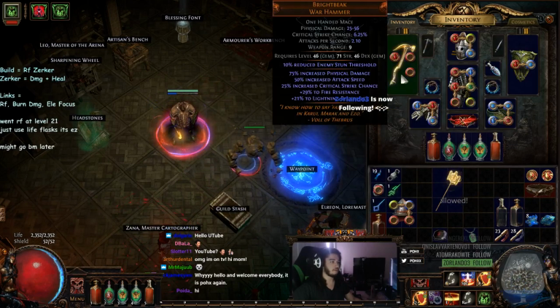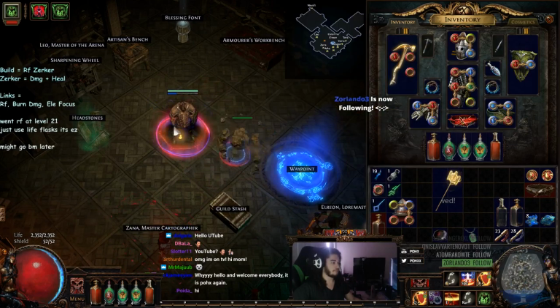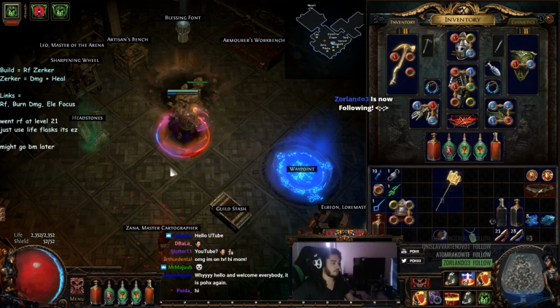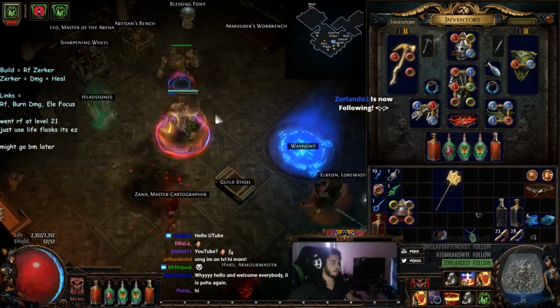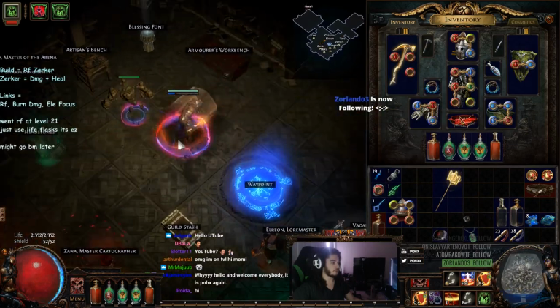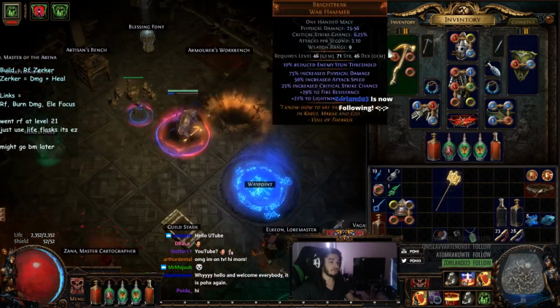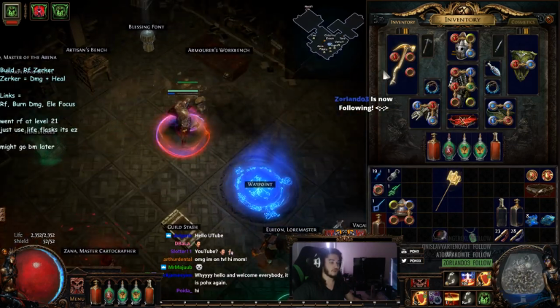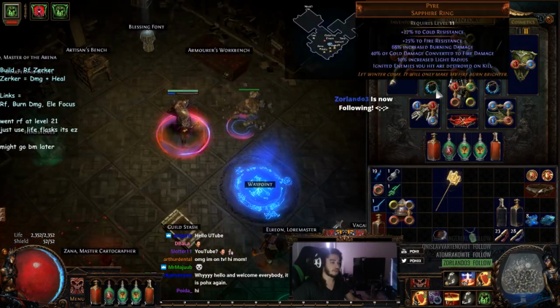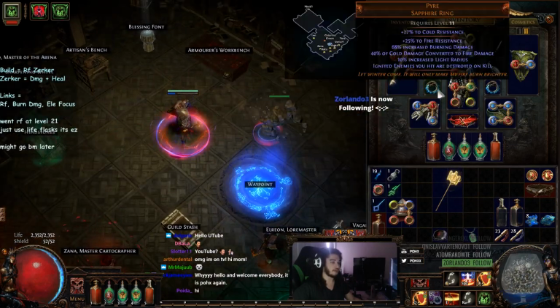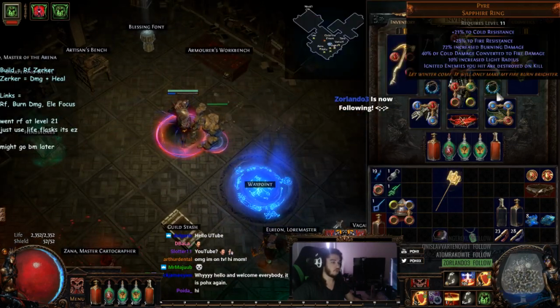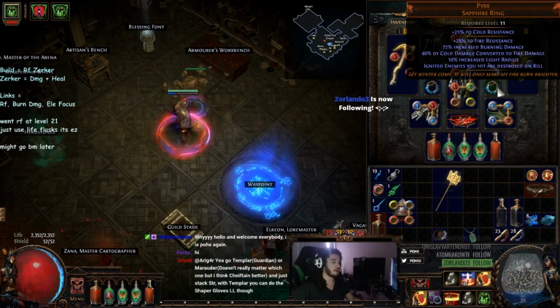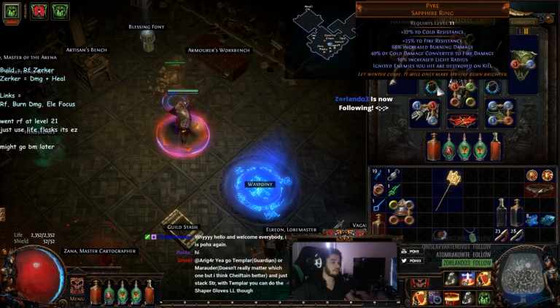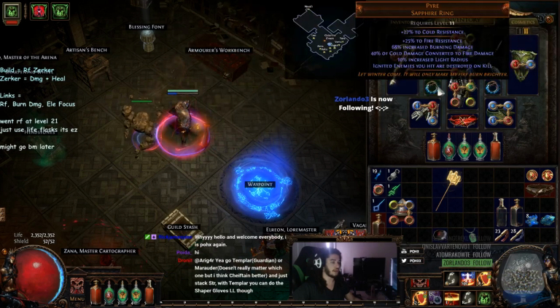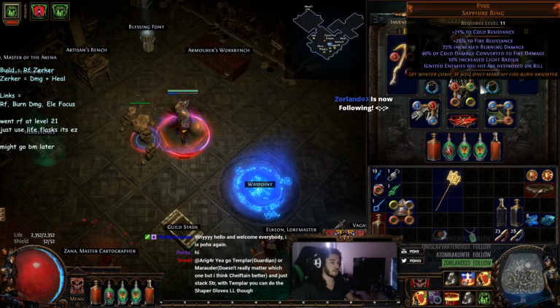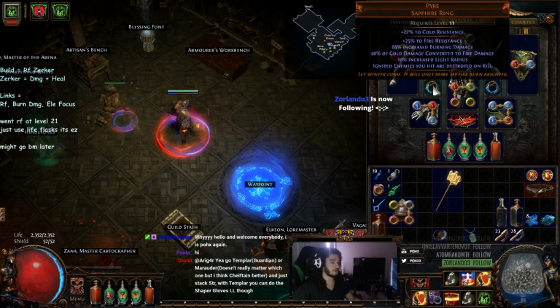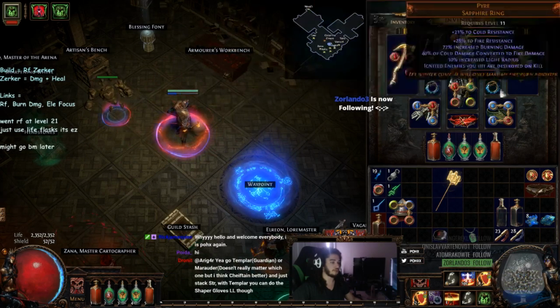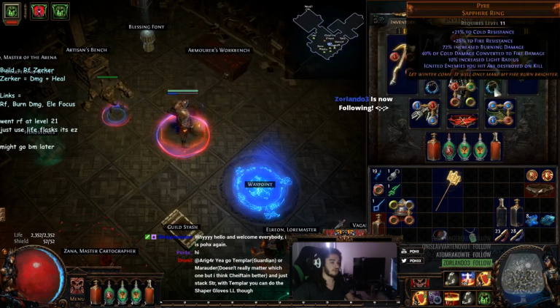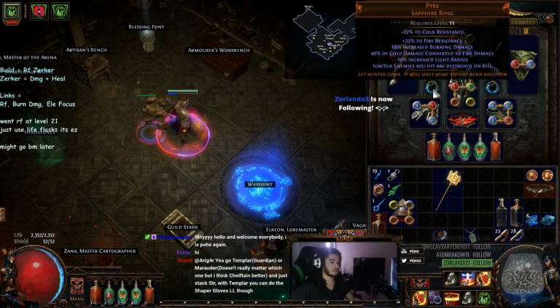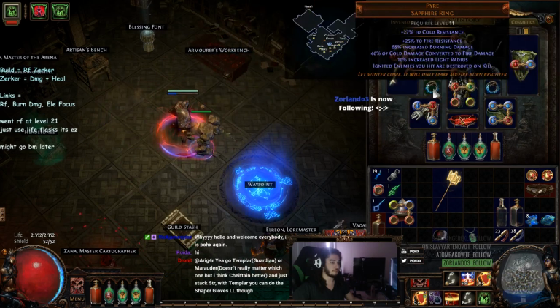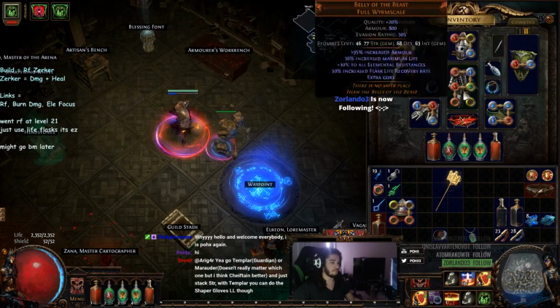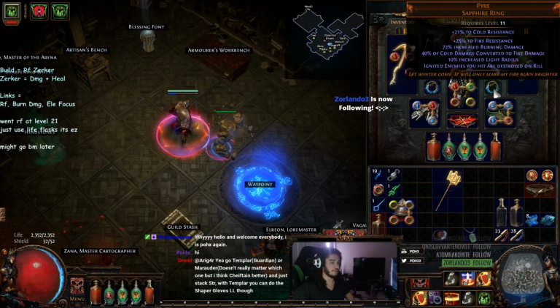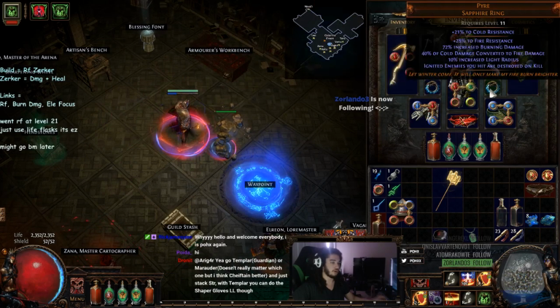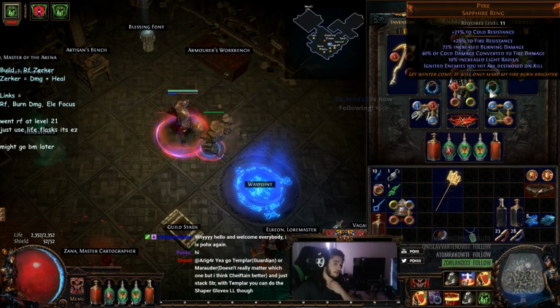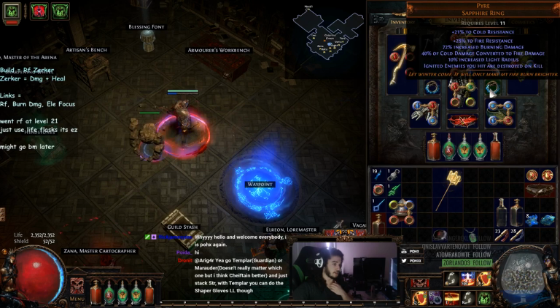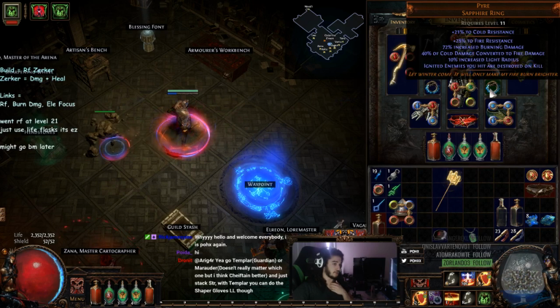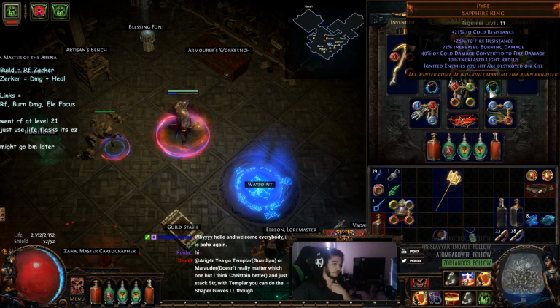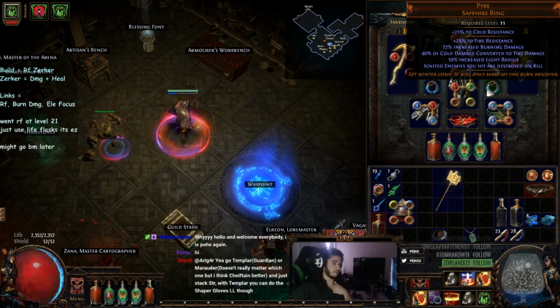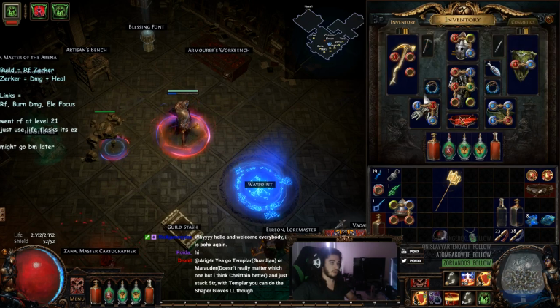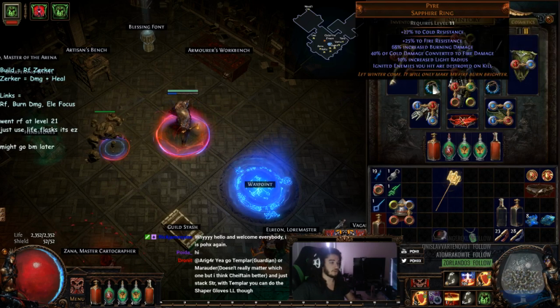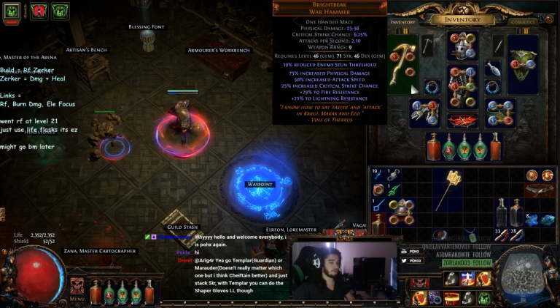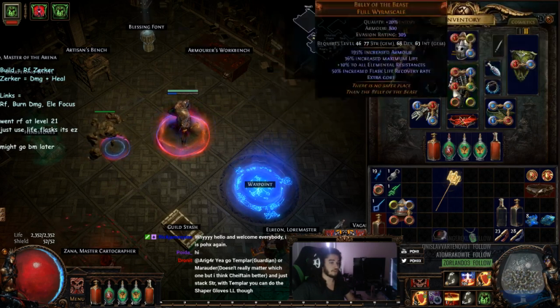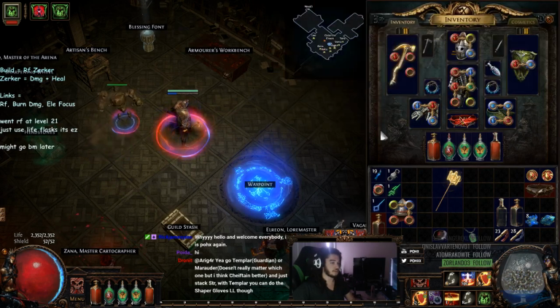Bright Beat gives good Shield Charge speed, so that's why we're using that. Two Pyre Rings because you get a ton of burn damage — 68% burn damage on one and 72% on the other. They also give good resists, so that's nice.